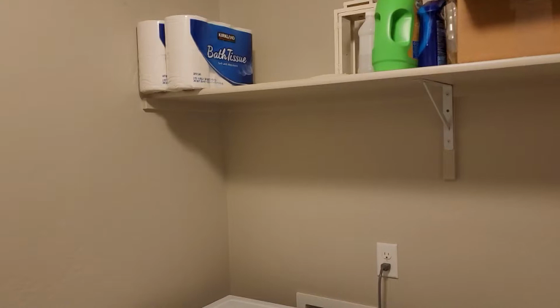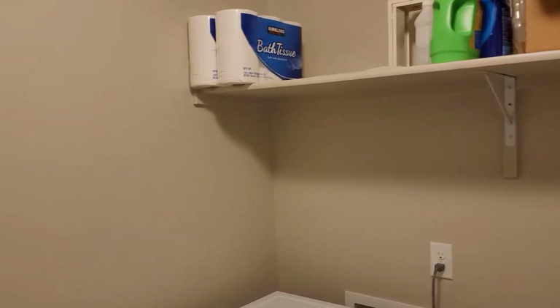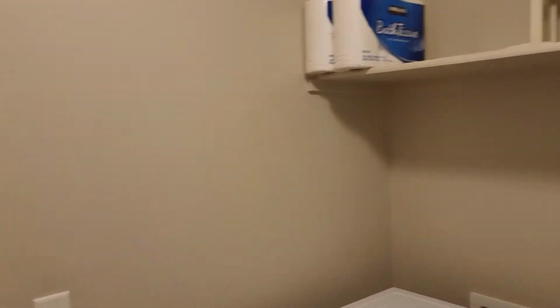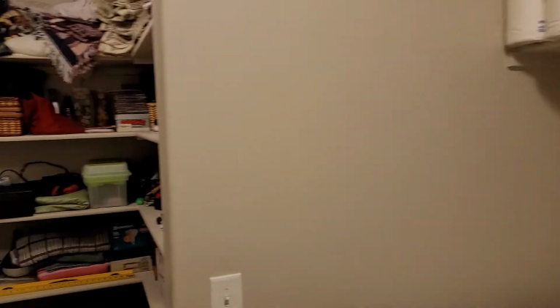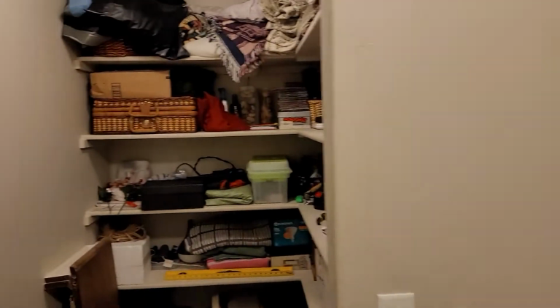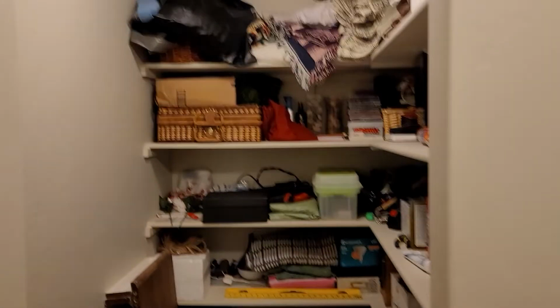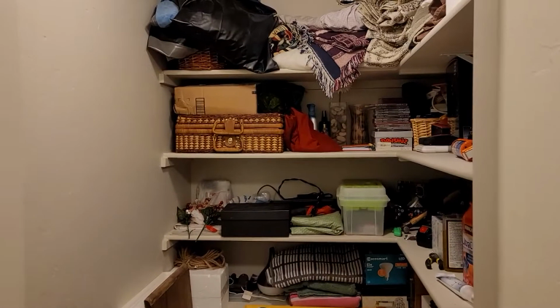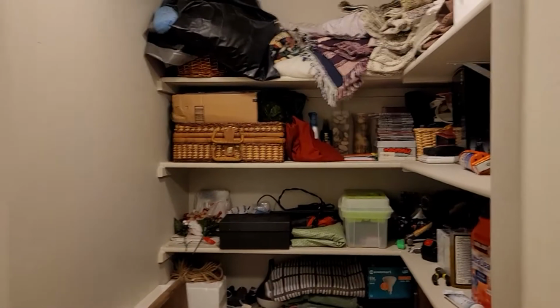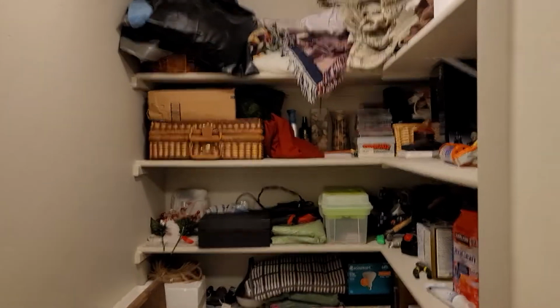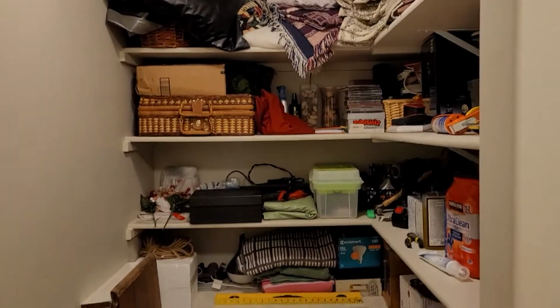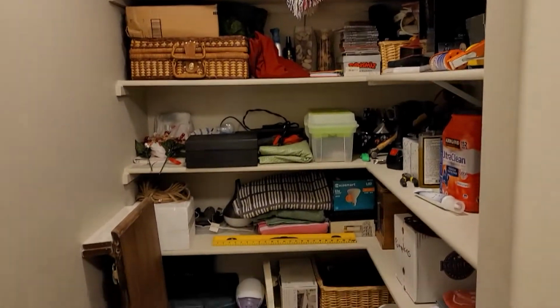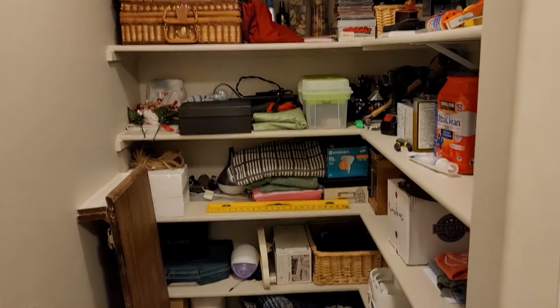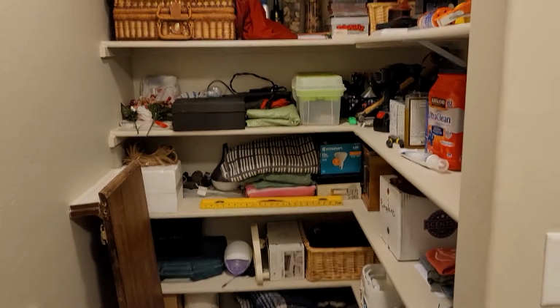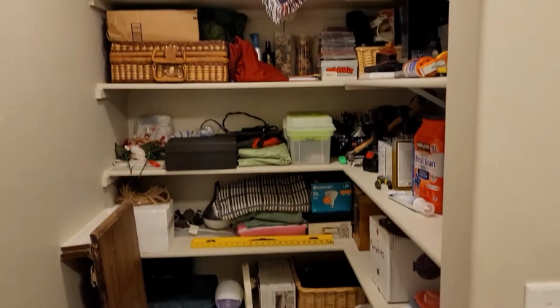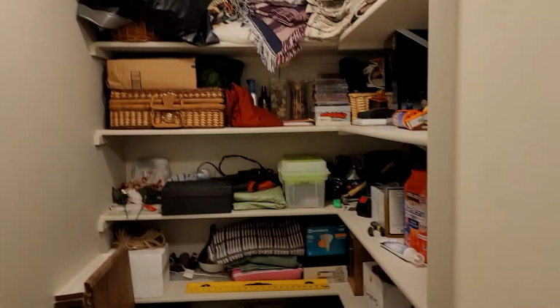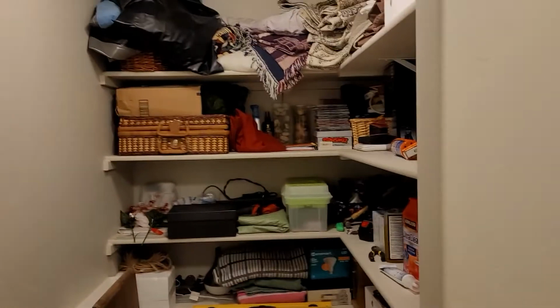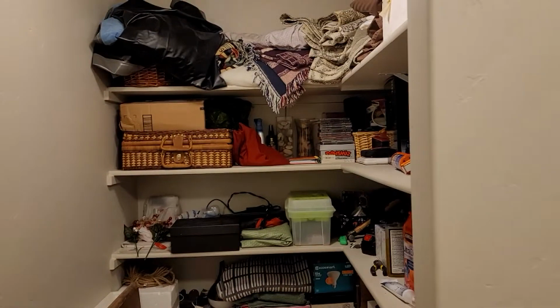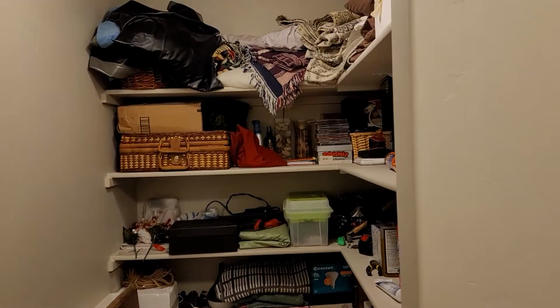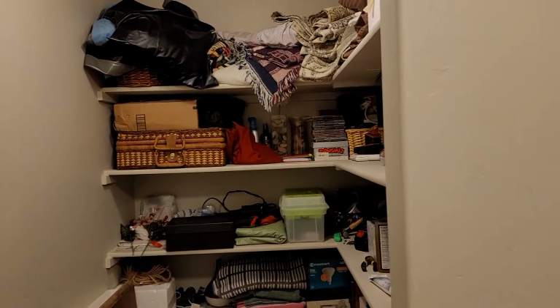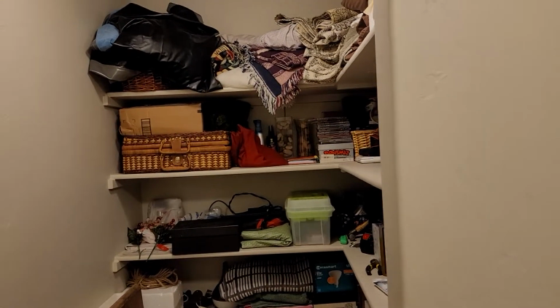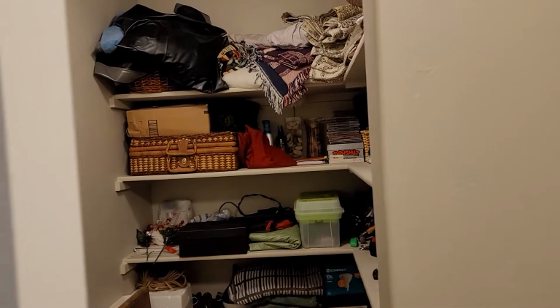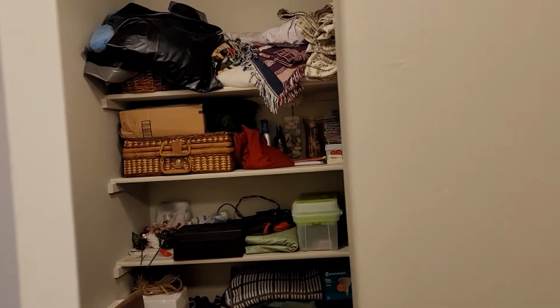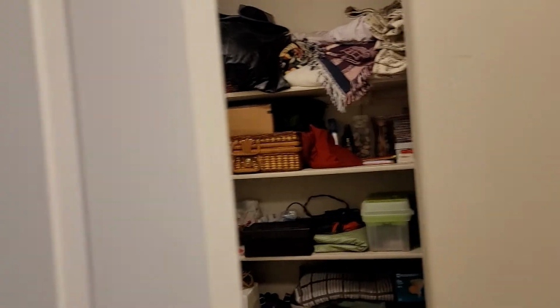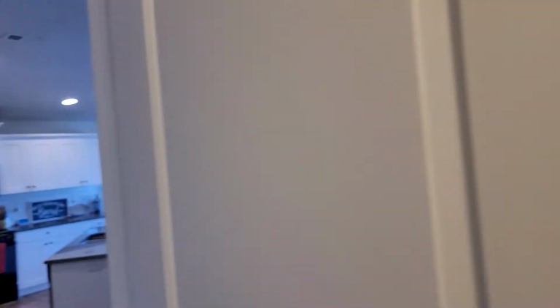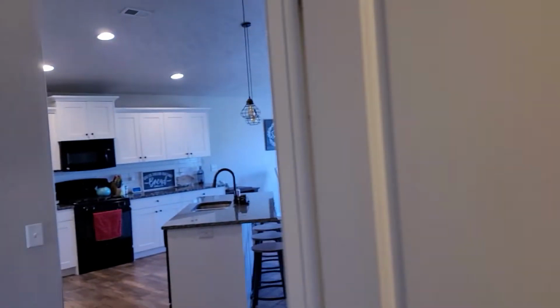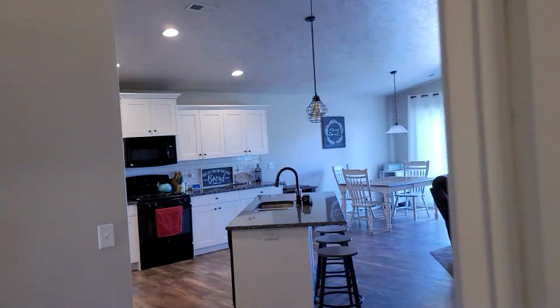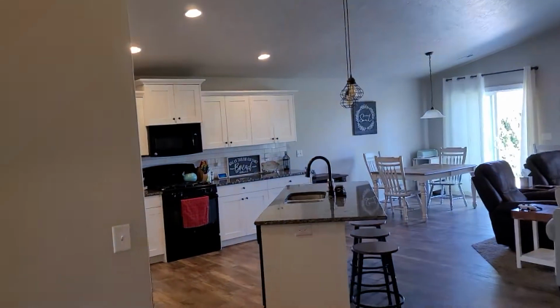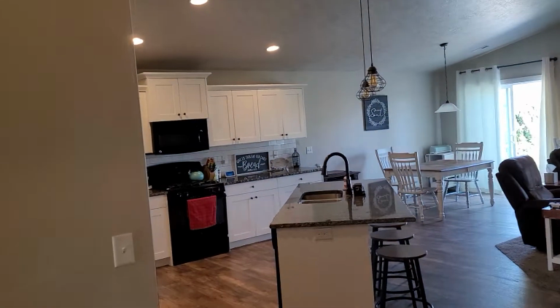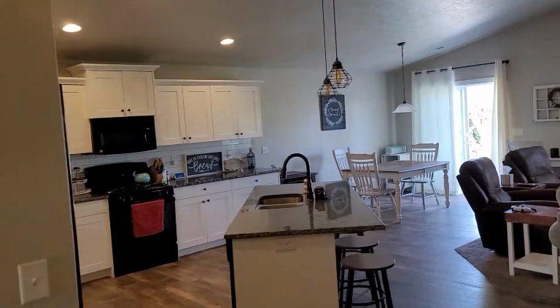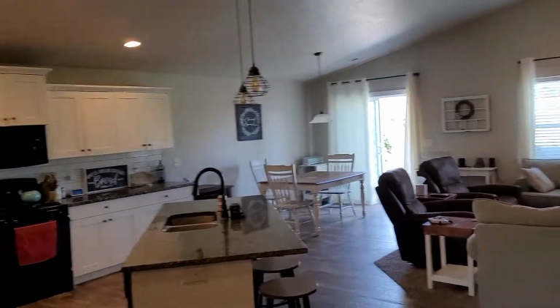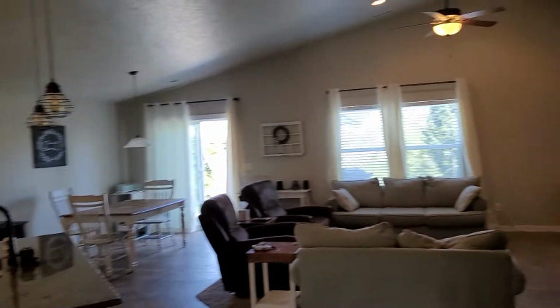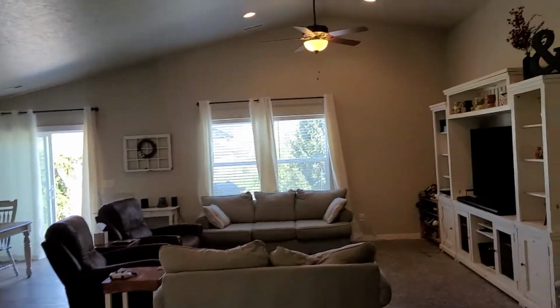Also in the utility room, you've got this nice storage space here that would be a pantry, I suppose, but it's in the utility, so it gives you some good space to store stuff.